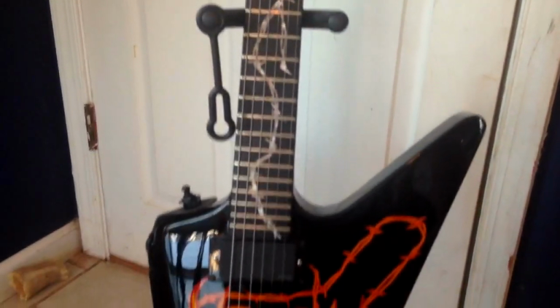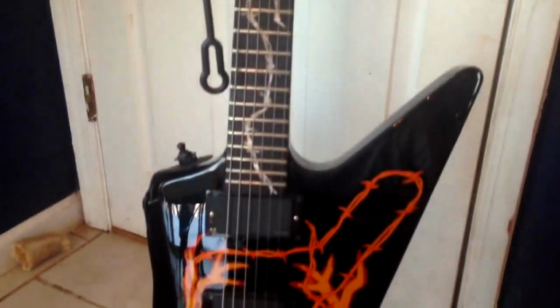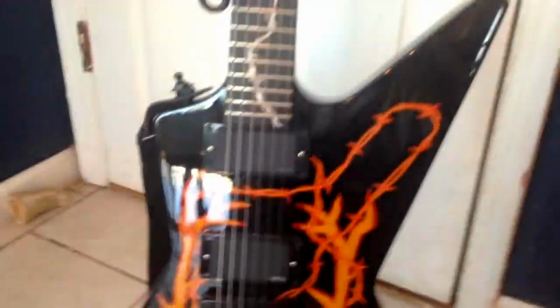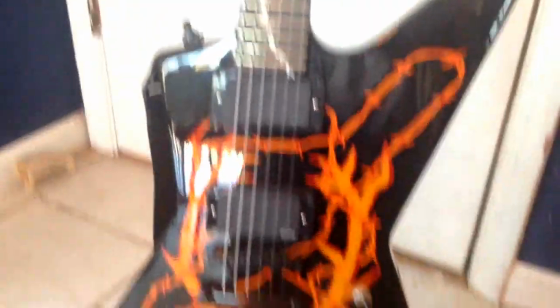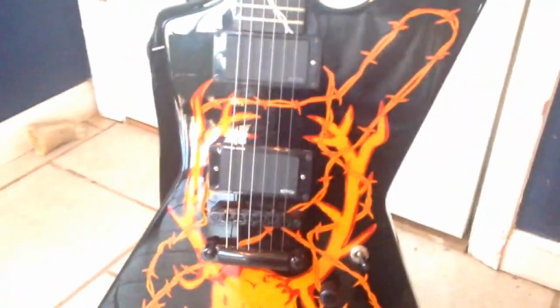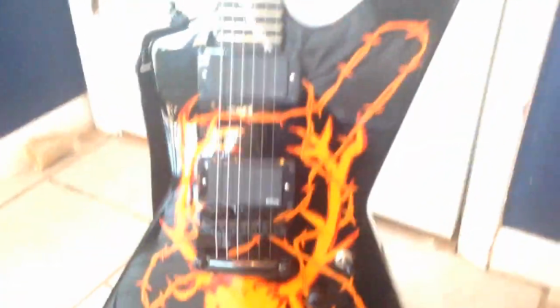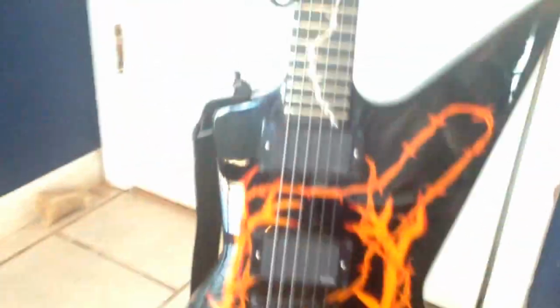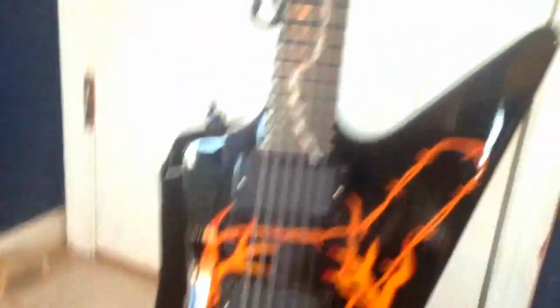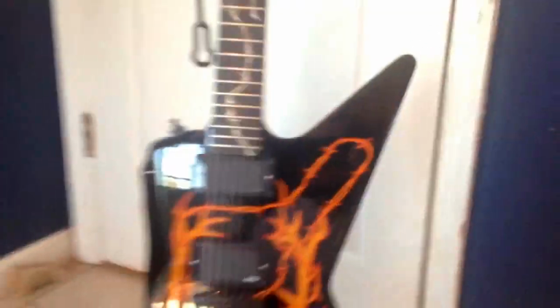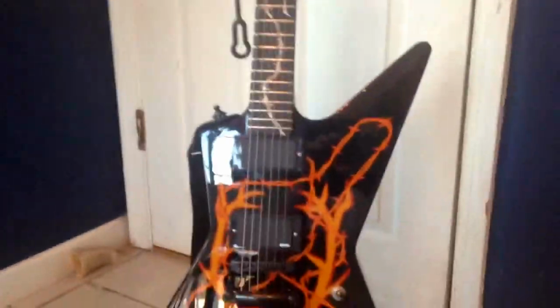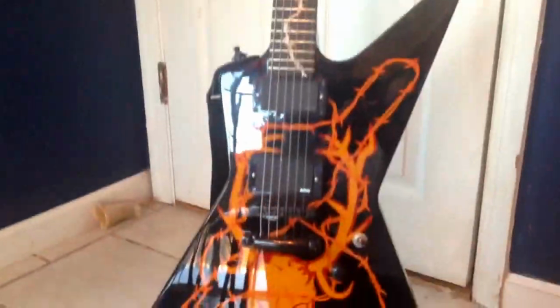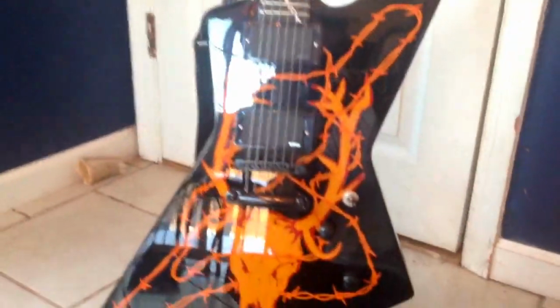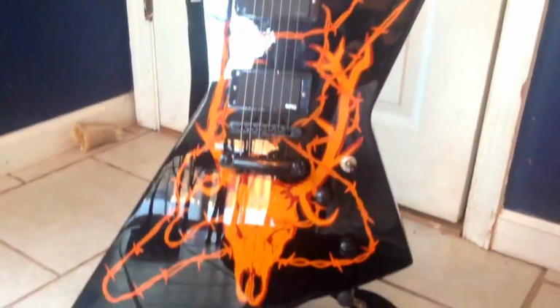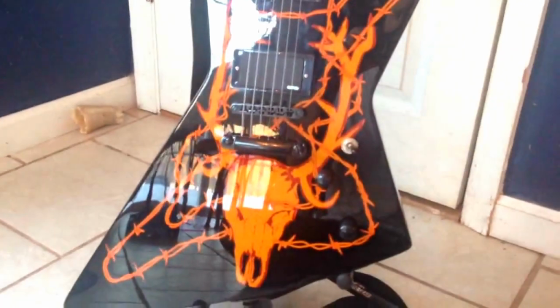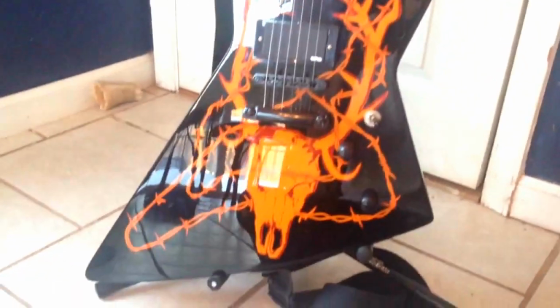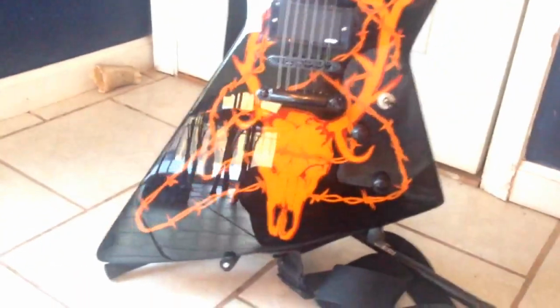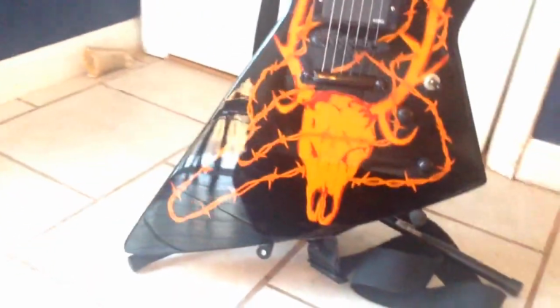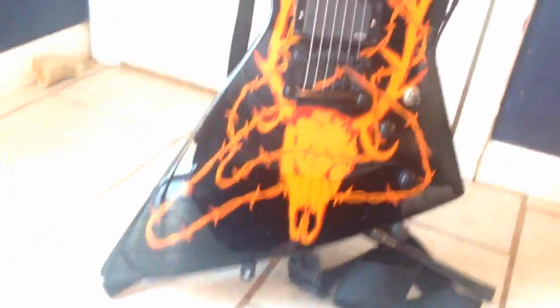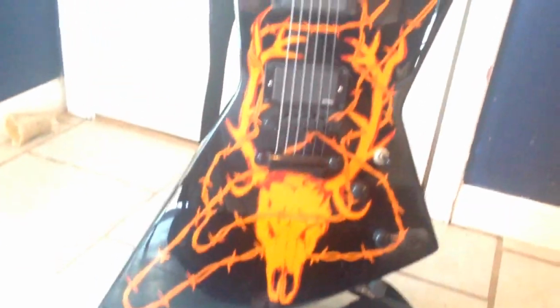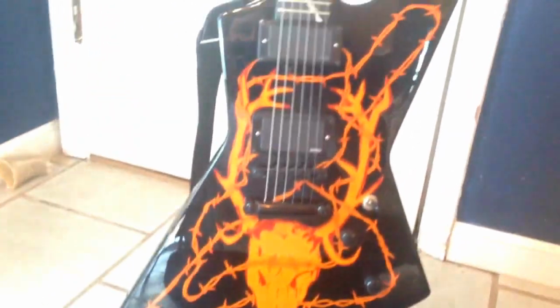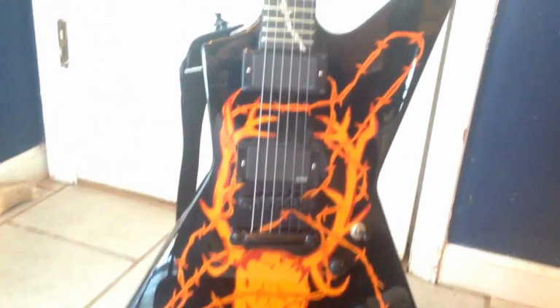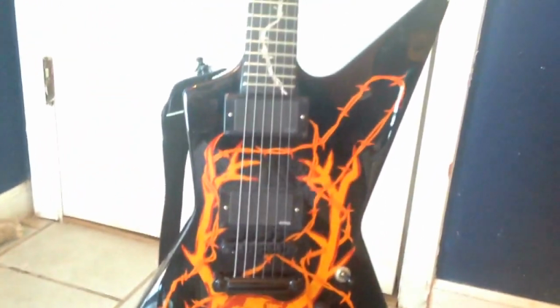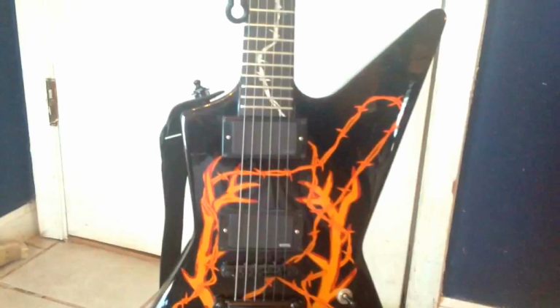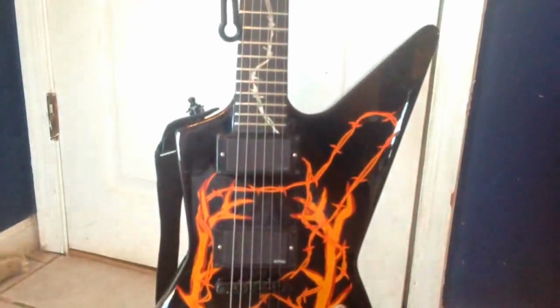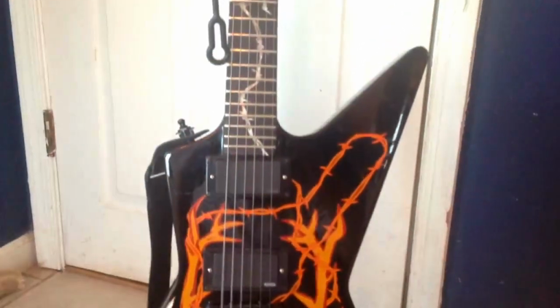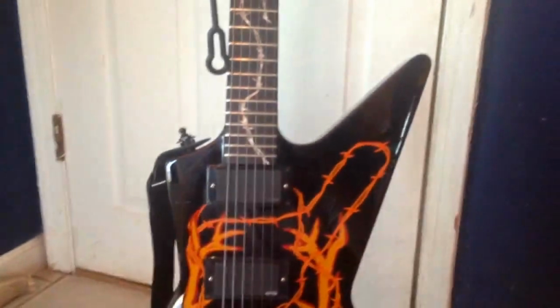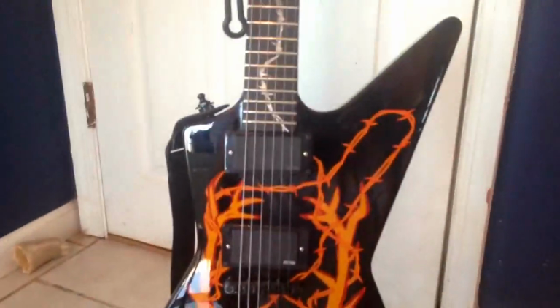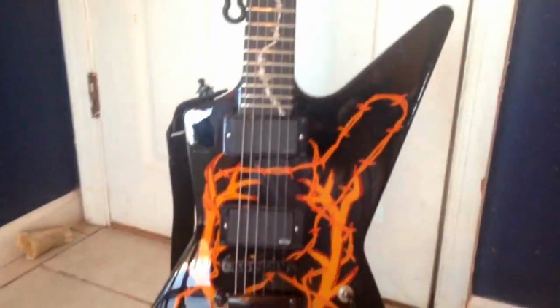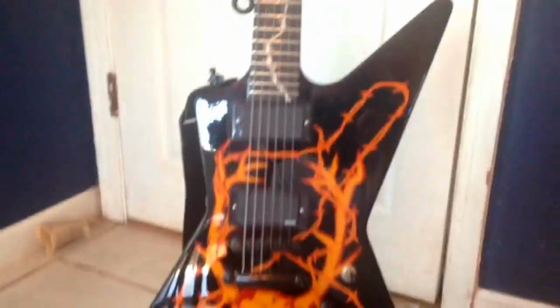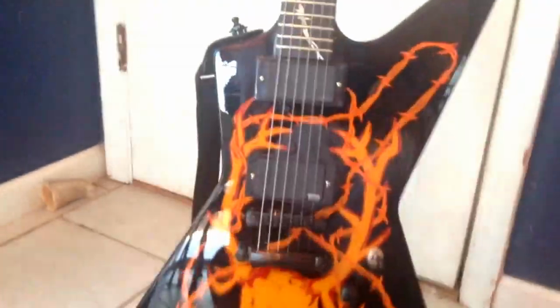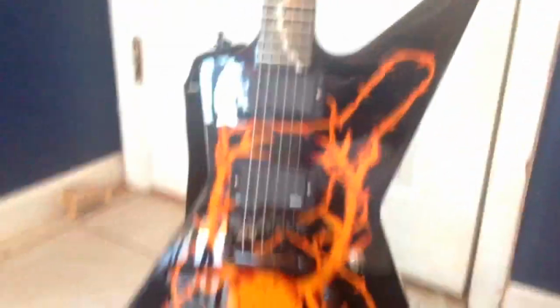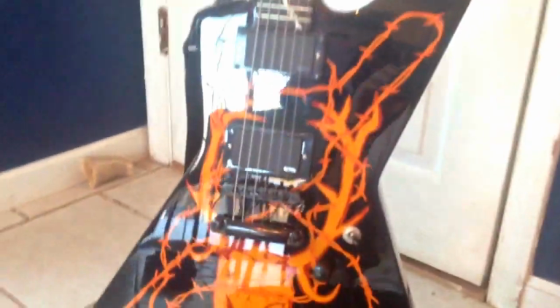Obviously it's not a real ESP, but I'll tell you what, it plays and it sounds just like a real one. I do have a real one — not Elkskull, obviously — but it's an awesome guitar. Right off the bat, just the paint and everything looks great.